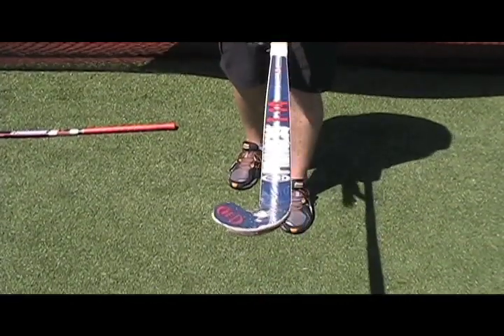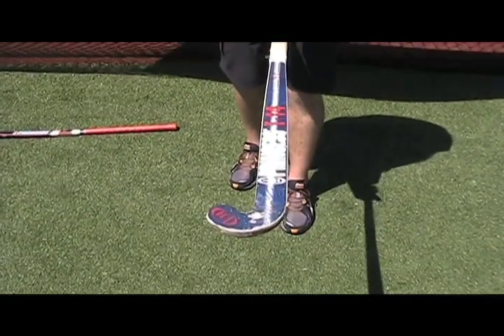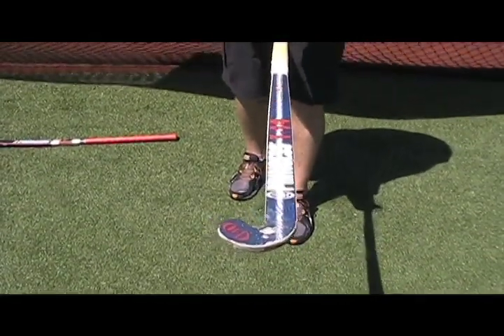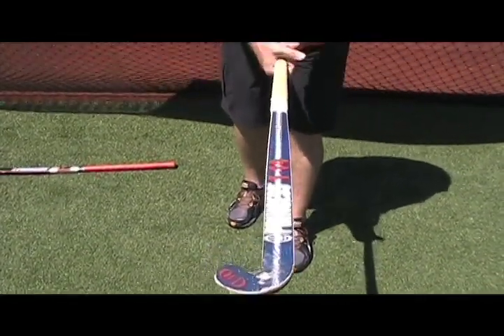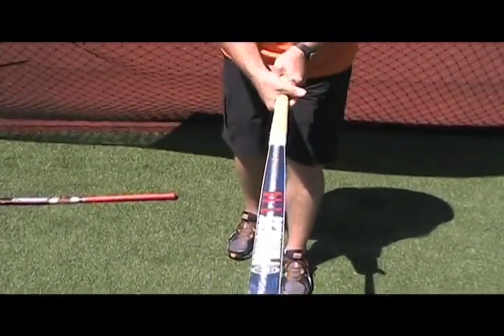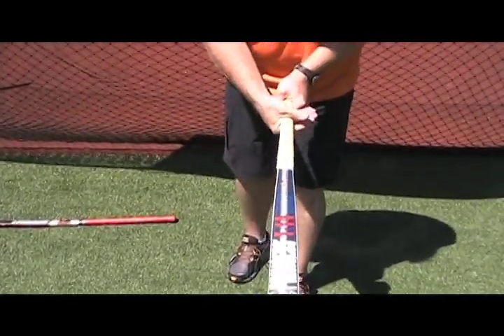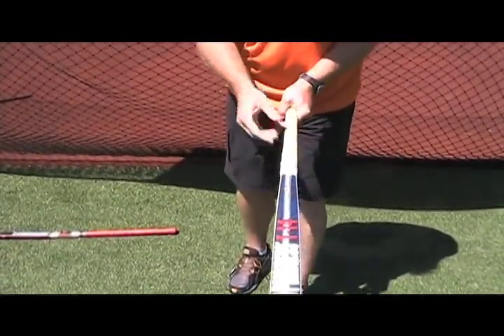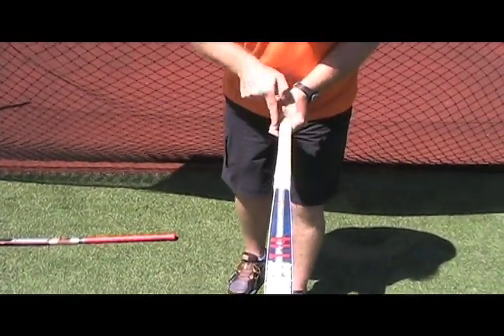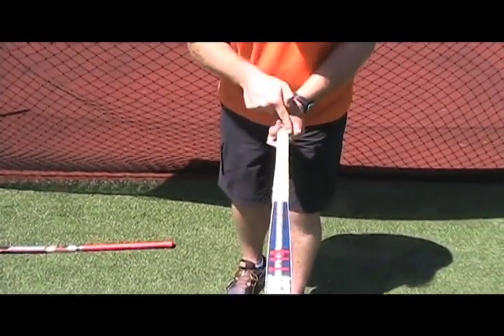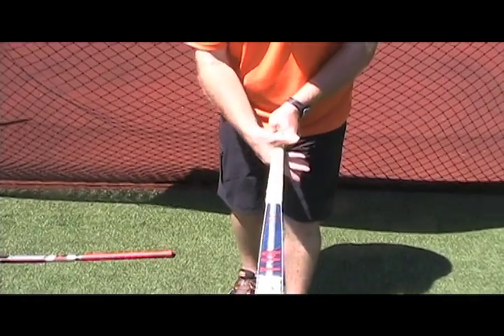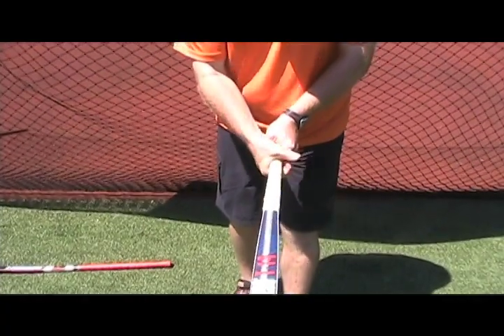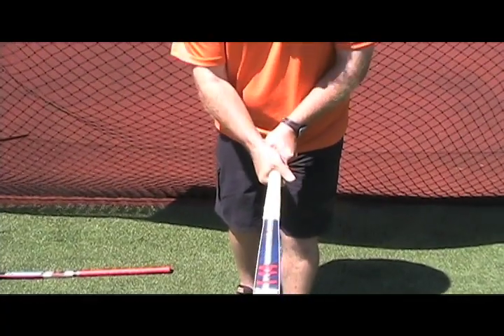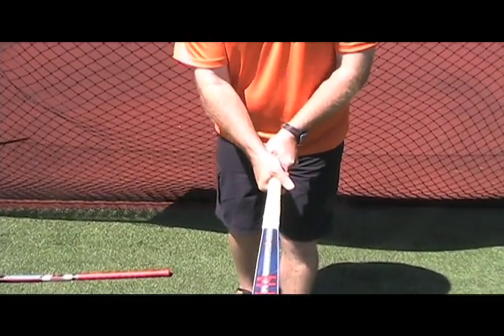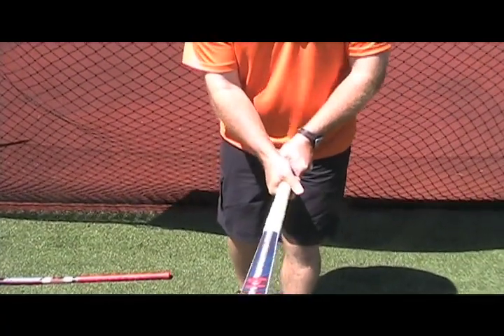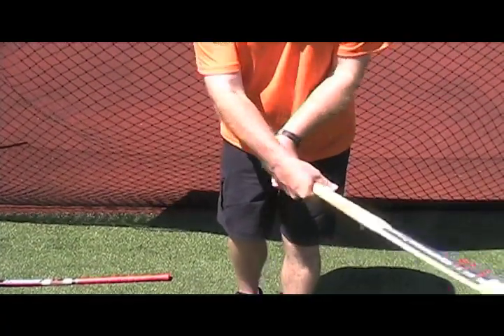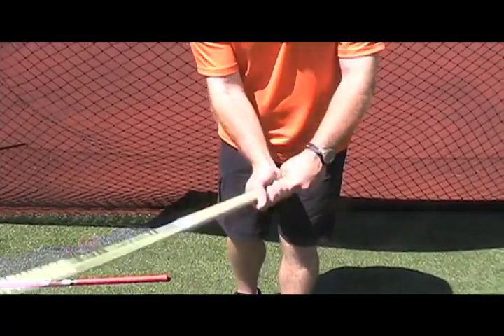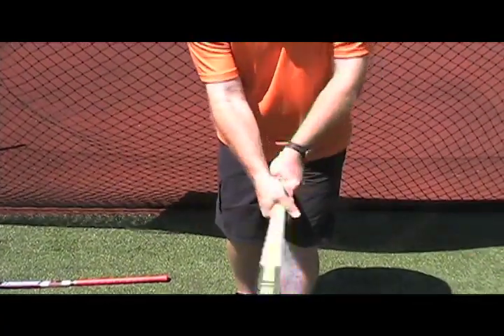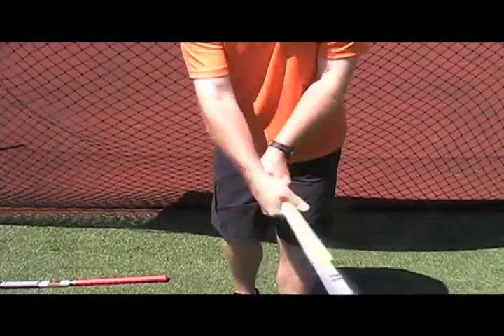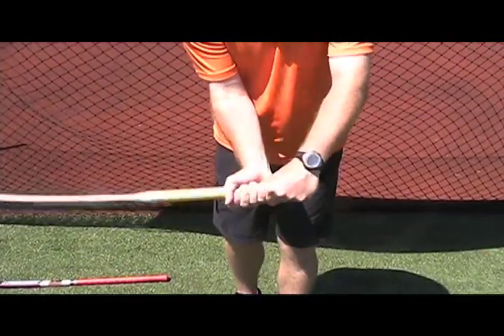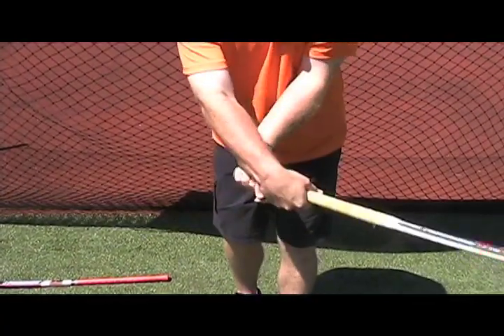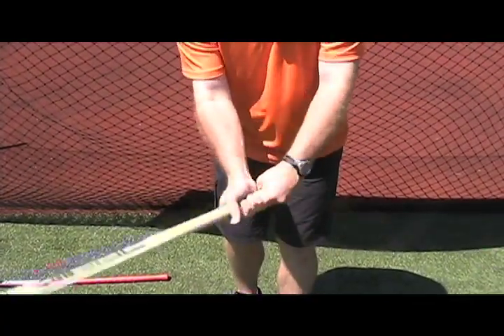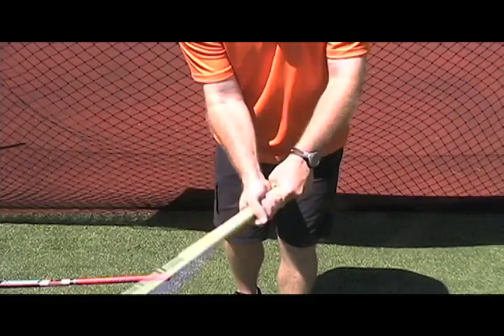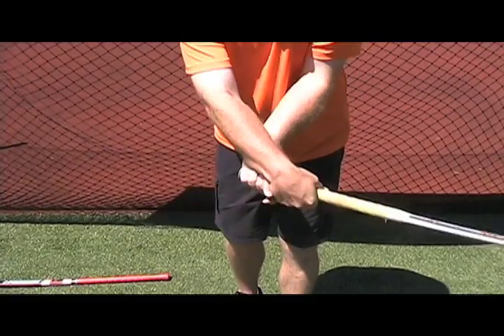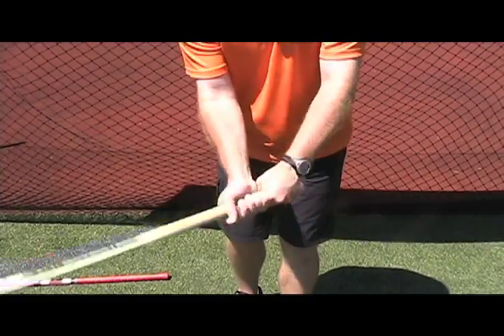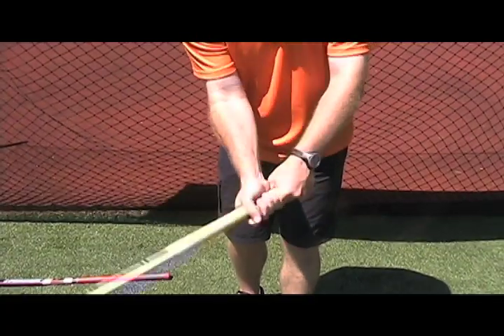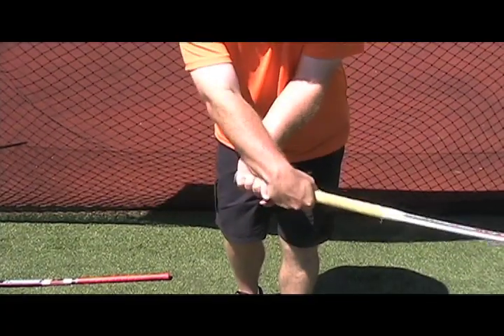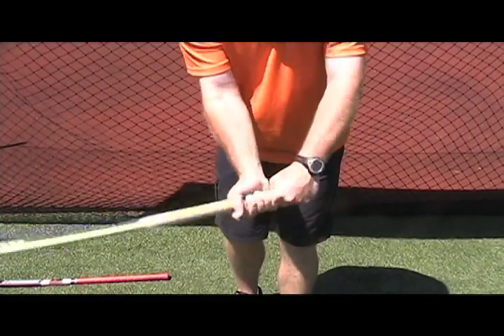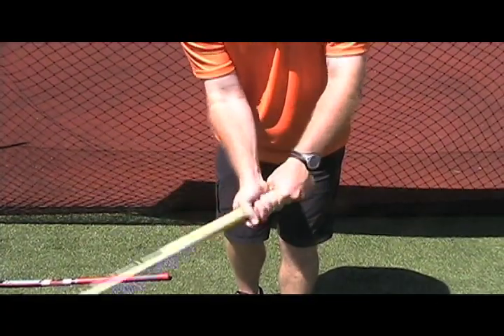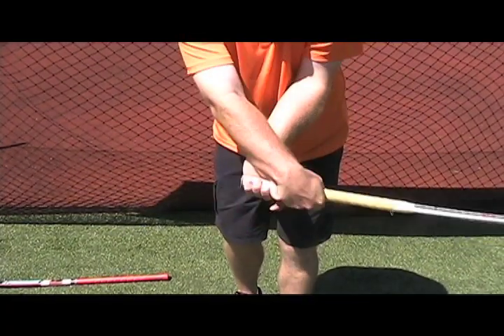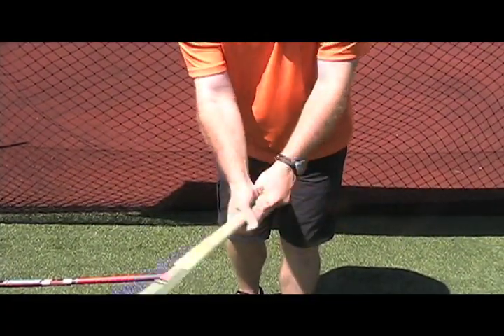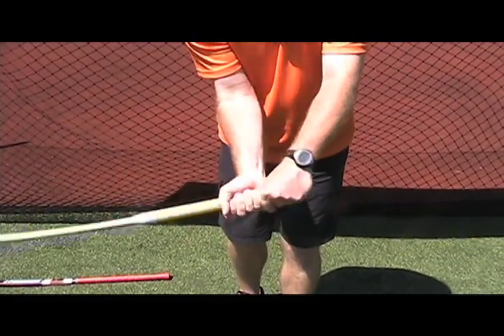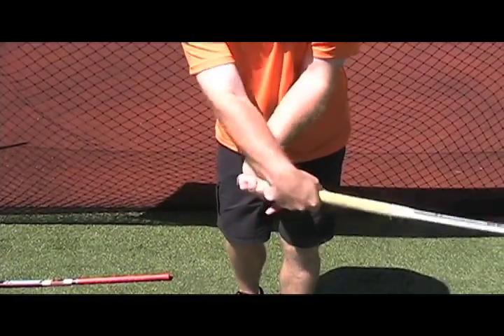The second hand is sideways to it, so there is a frontal grip and a side grip that allows you again to have a full range of motion, using your wrist and being able to have your stick going from left to right only using the wrist — my arms are still at this moment.